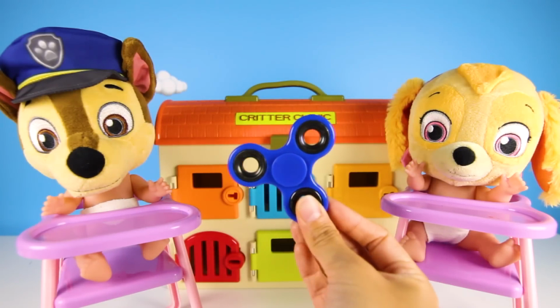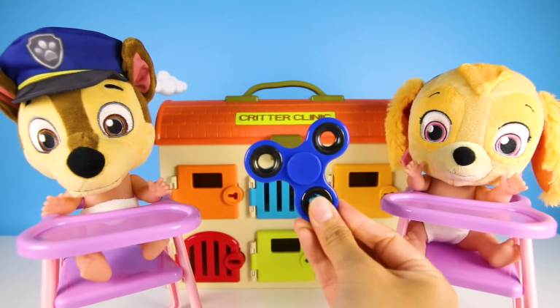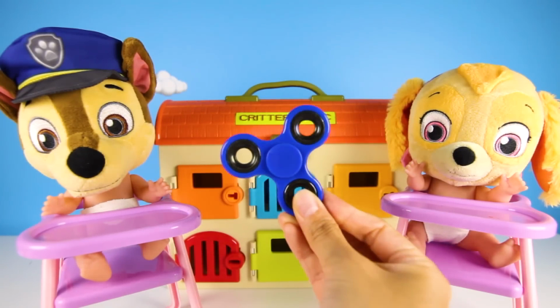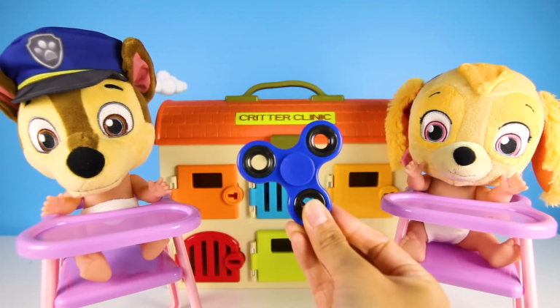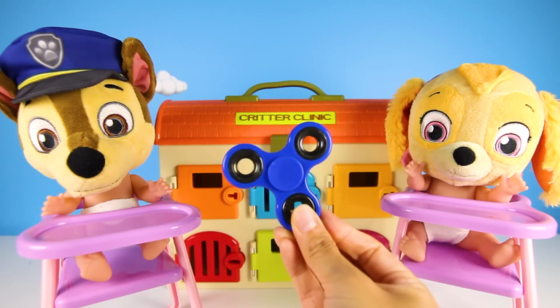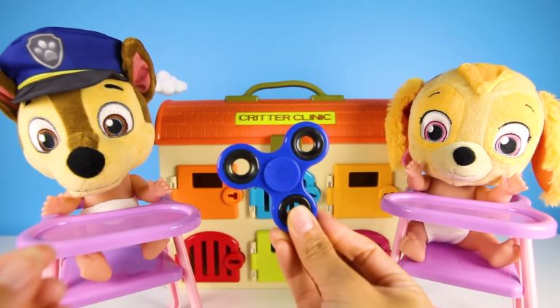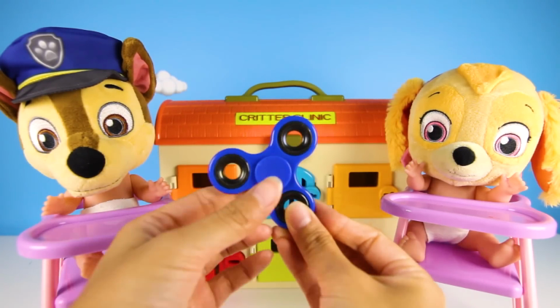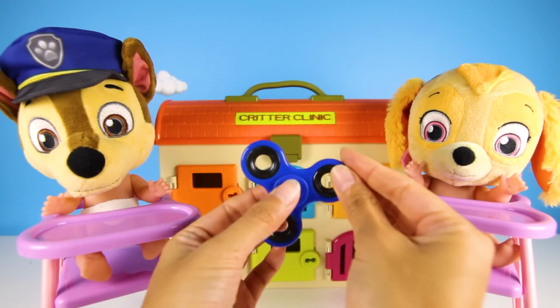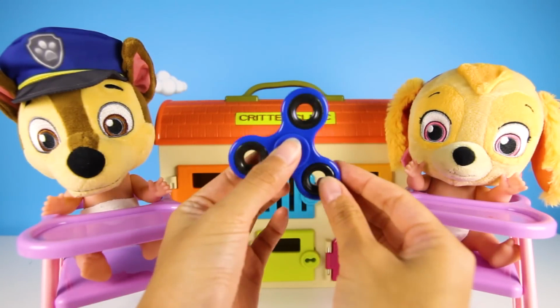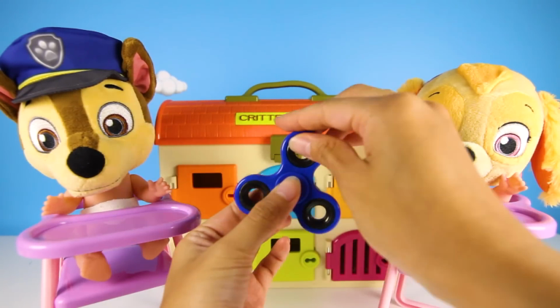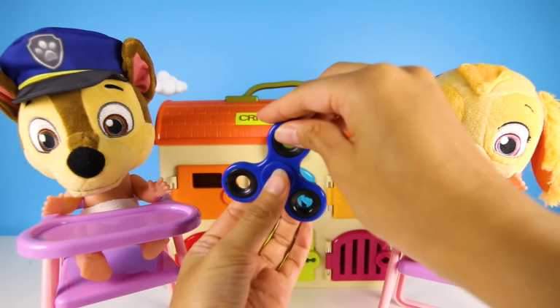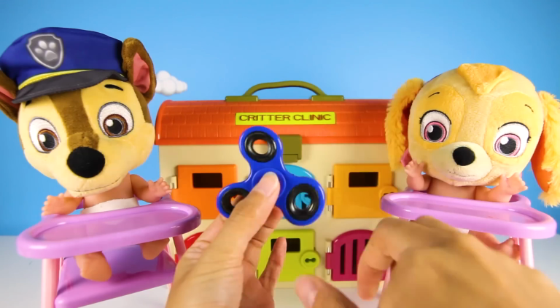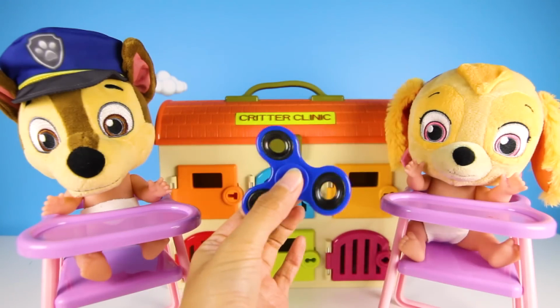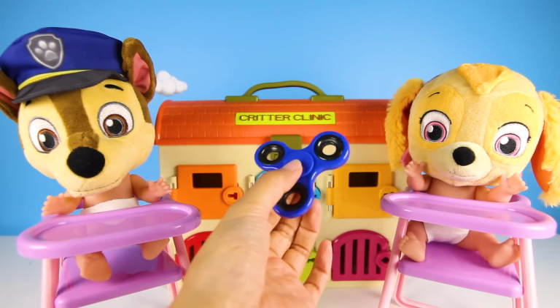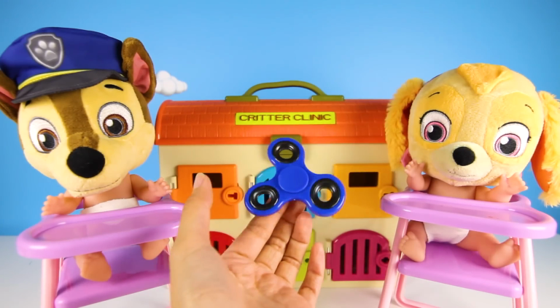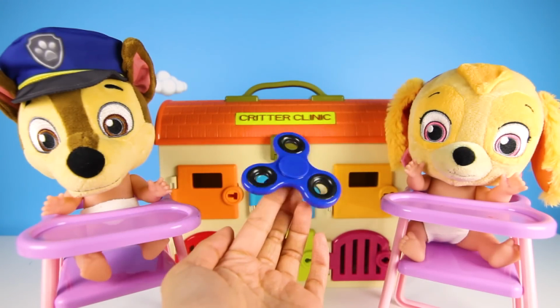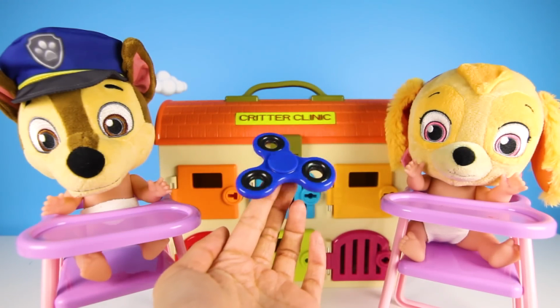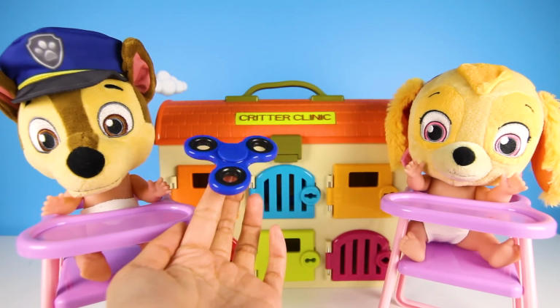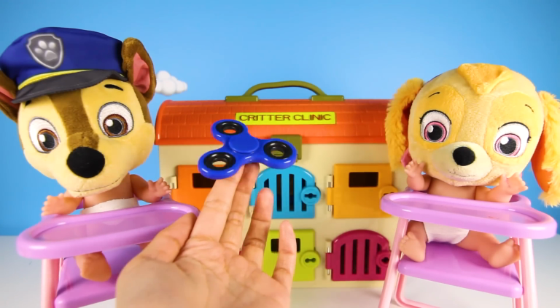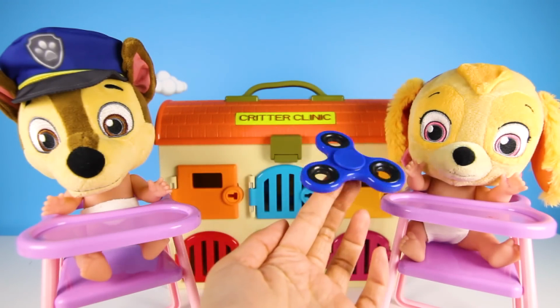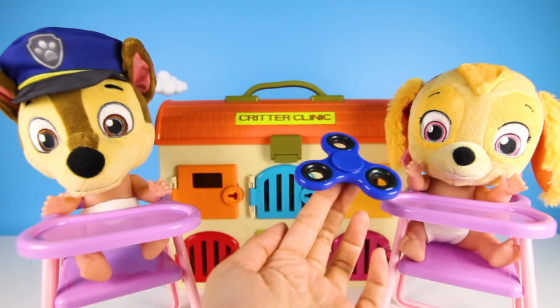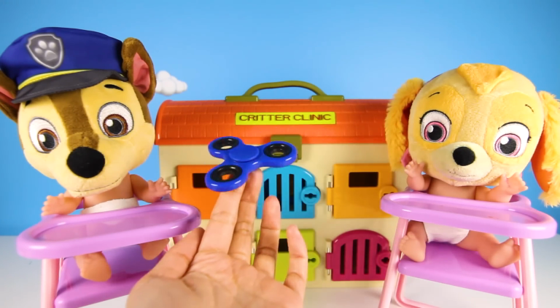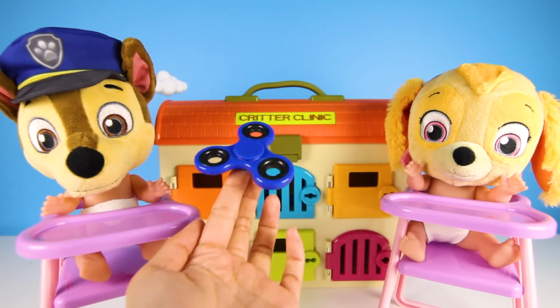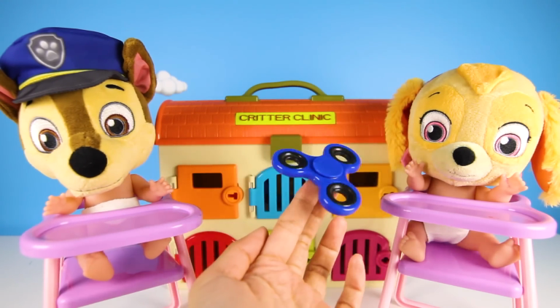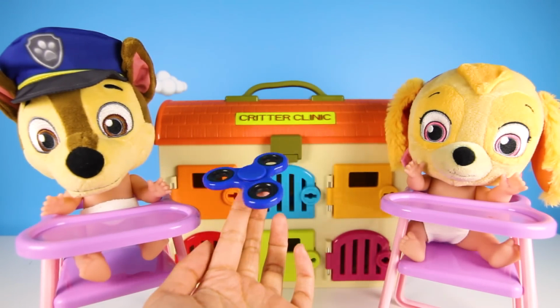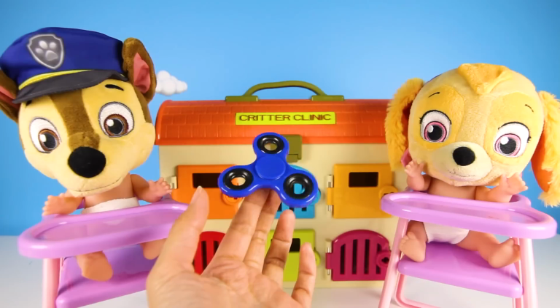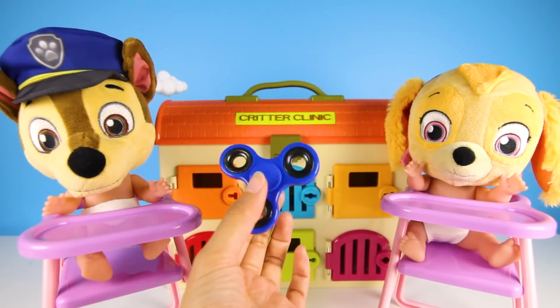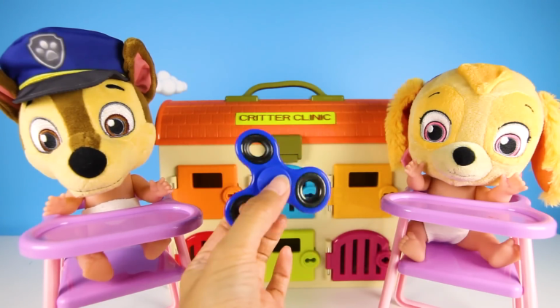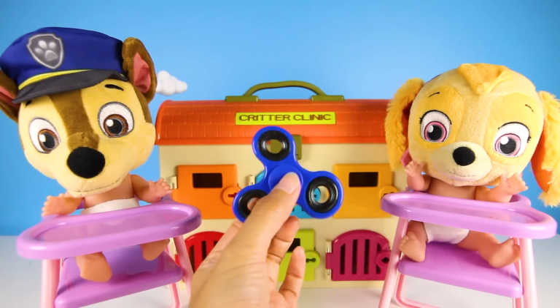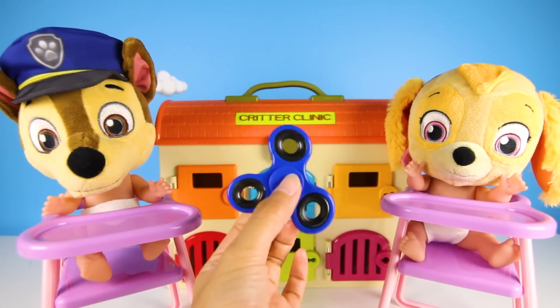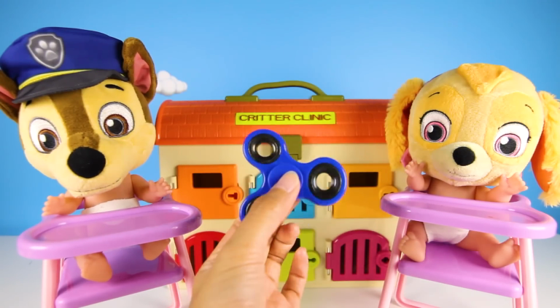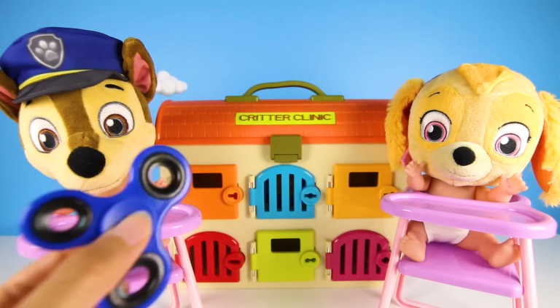Let's practice with spinners. Here we have a blue spinner. Blue color, blue color, where are you? Here I am, here I am, how do you do? See? It's blue like your hat, Chase!